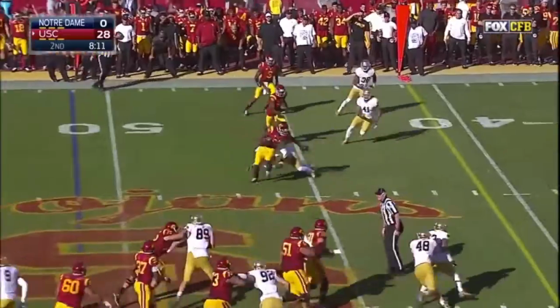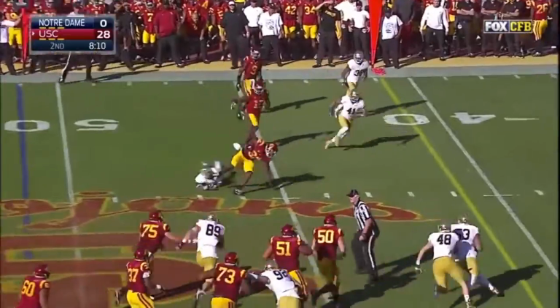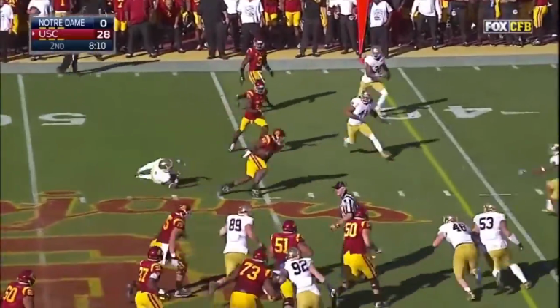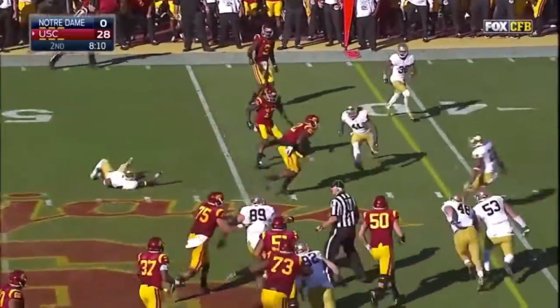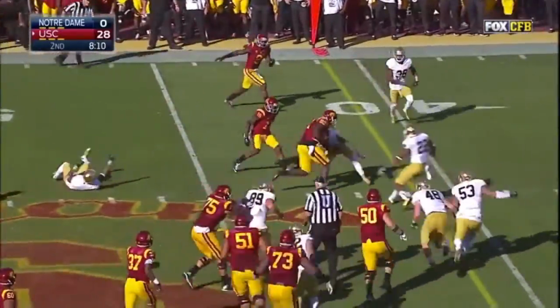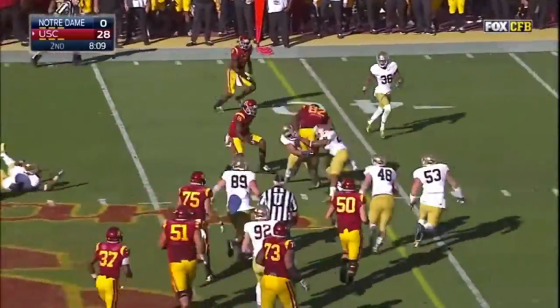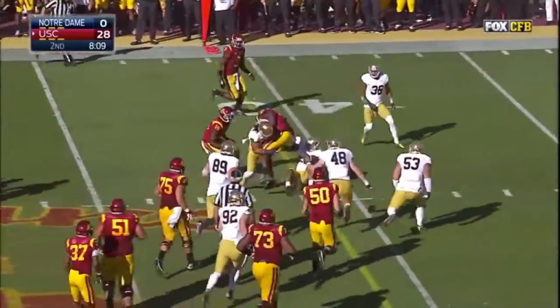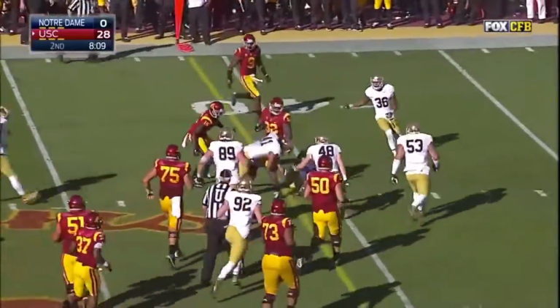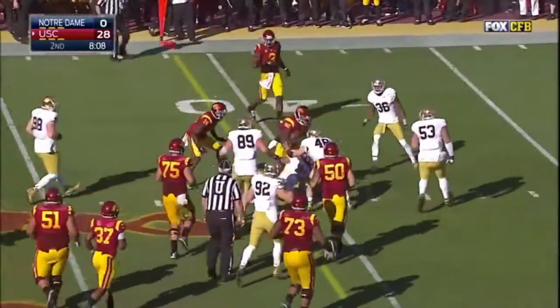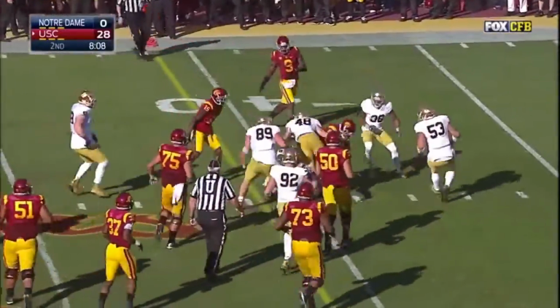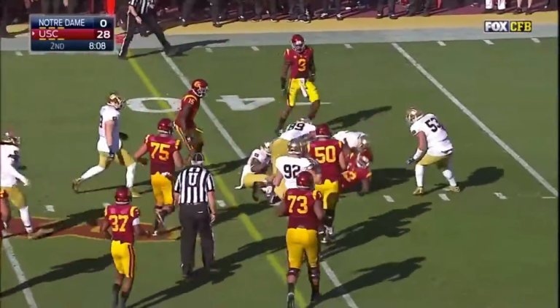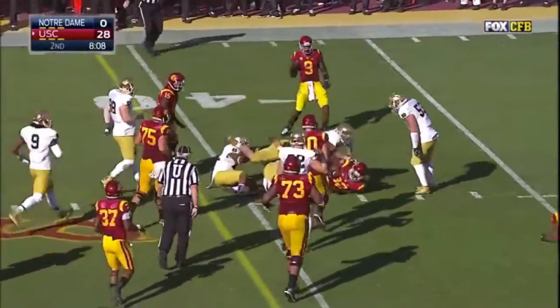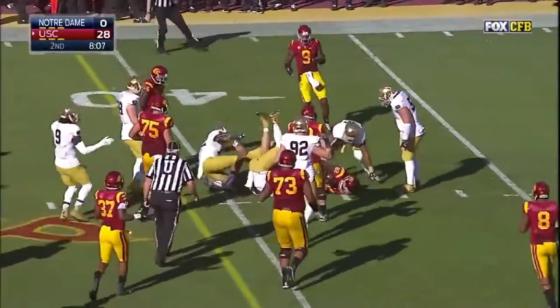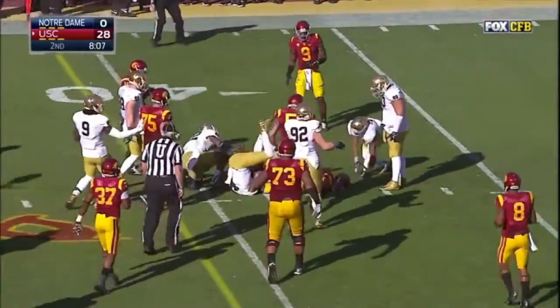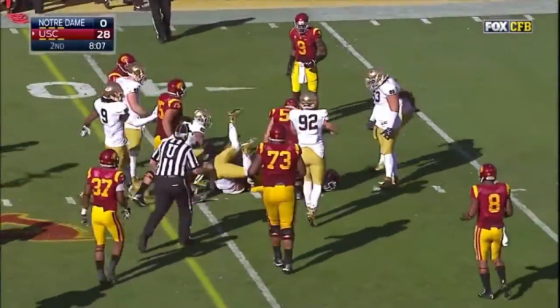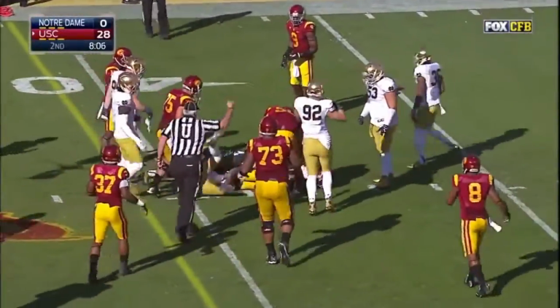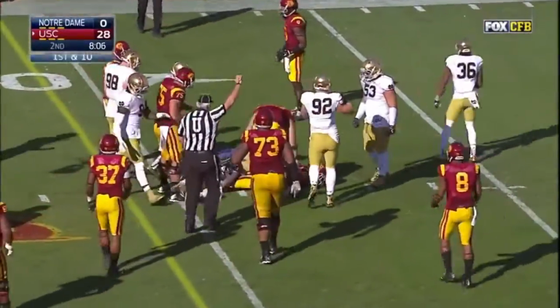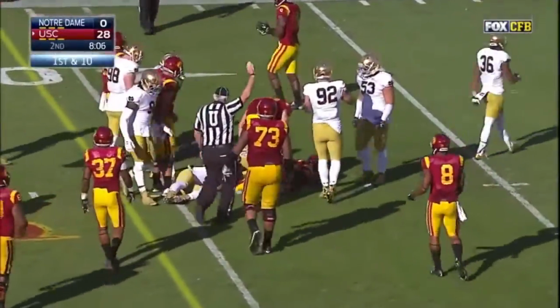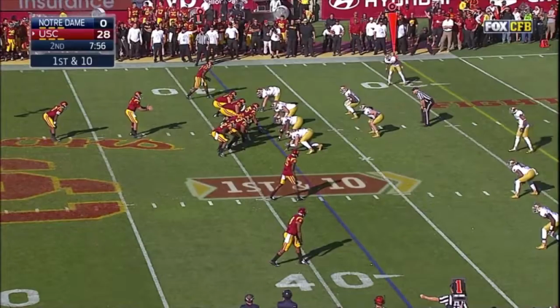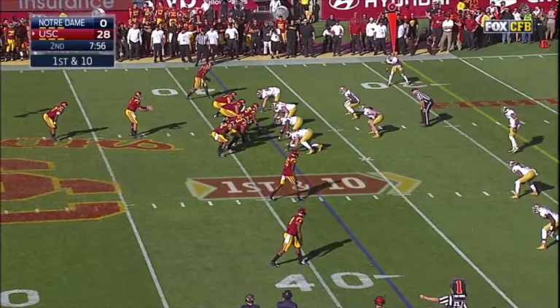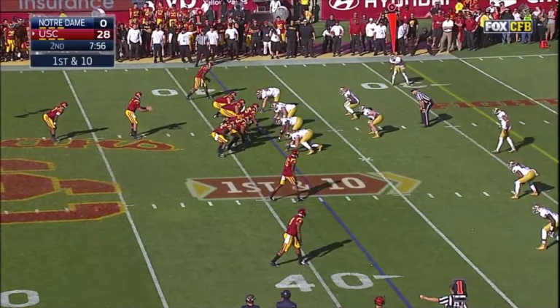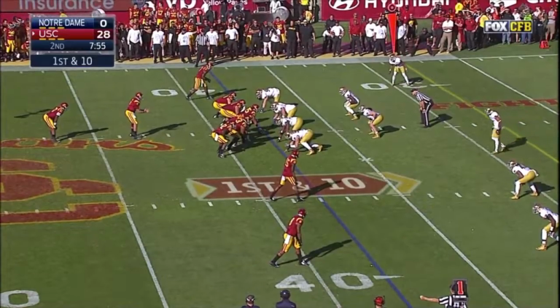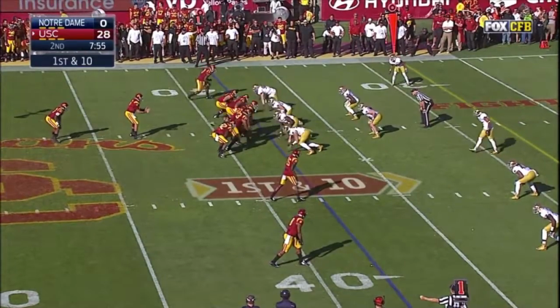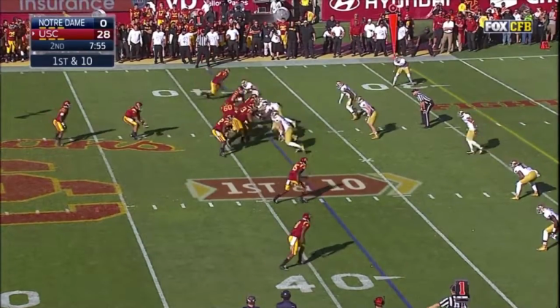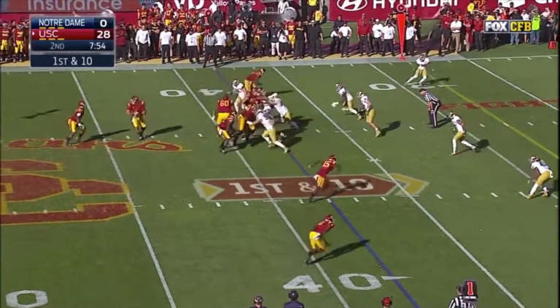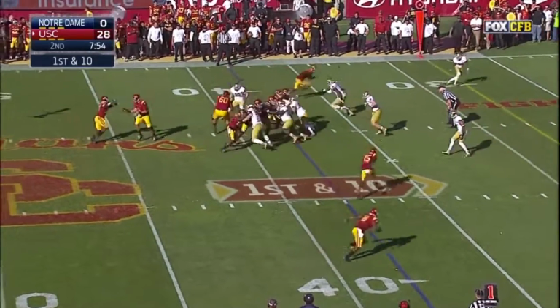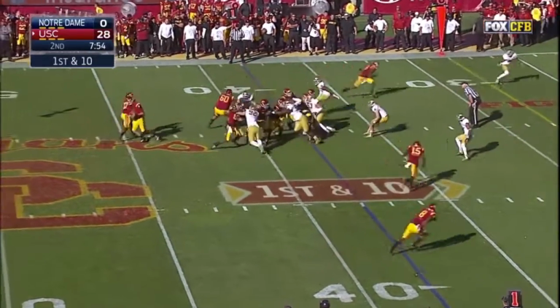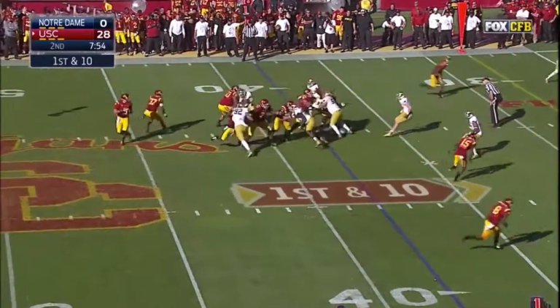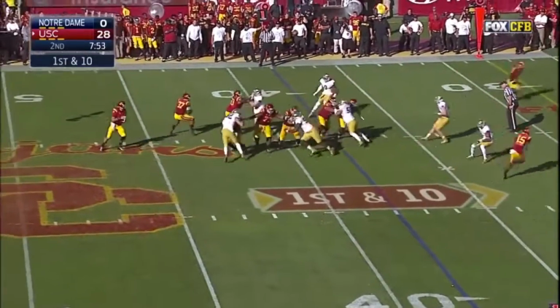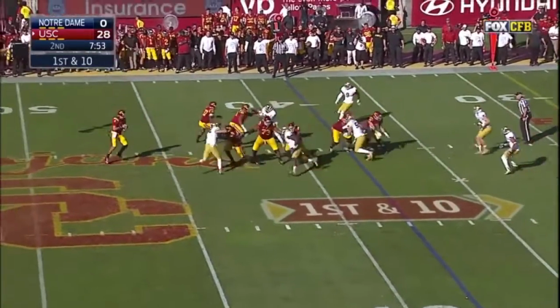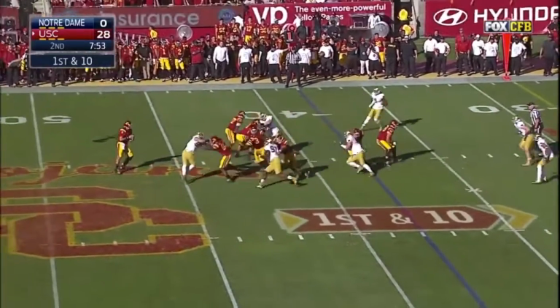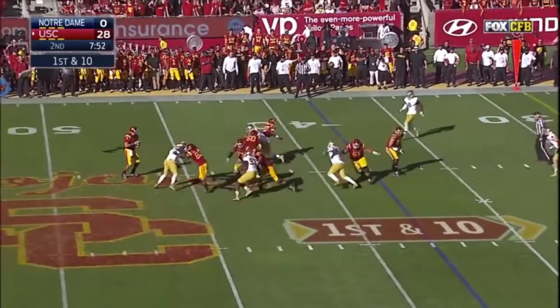And Kessler completing it to Telfer. And Telfer really pounding his way forward and picking it forward. It goes the other way. Here's Kessler on the play action fake.